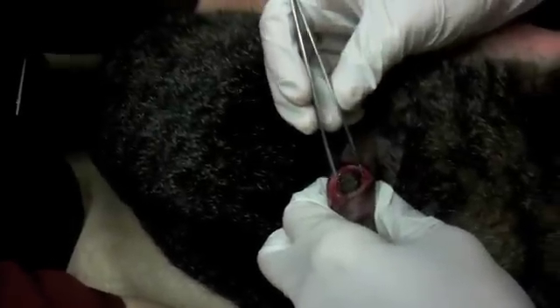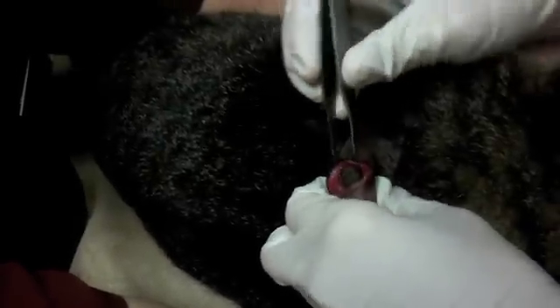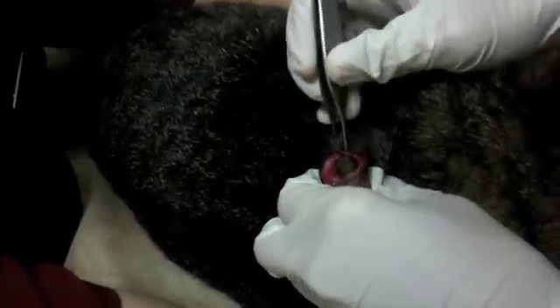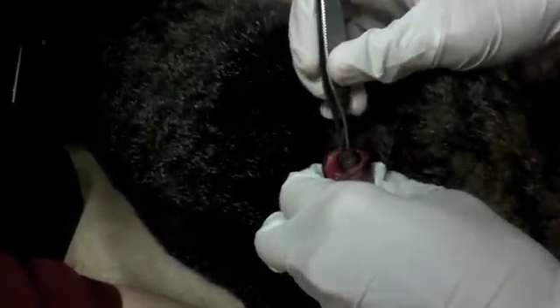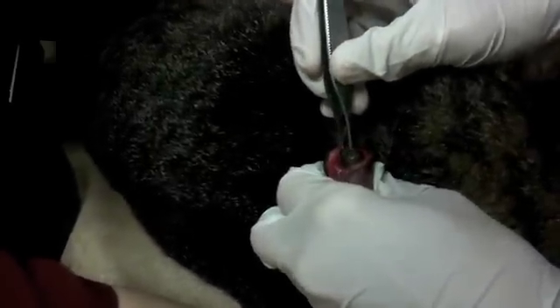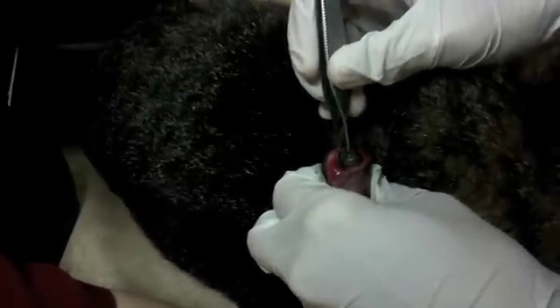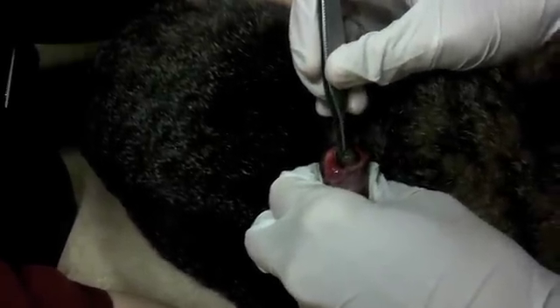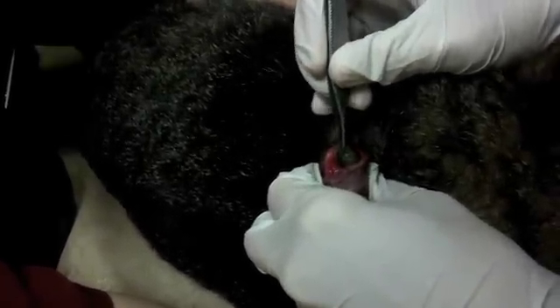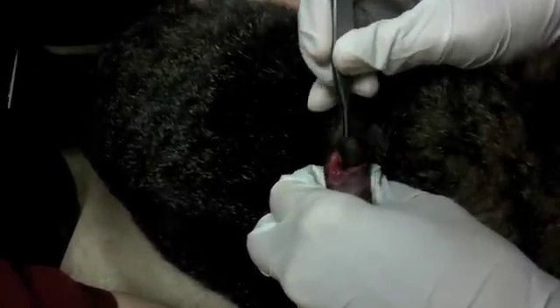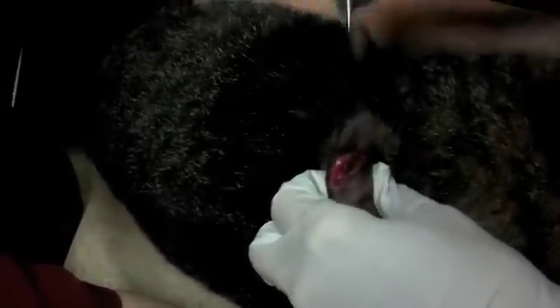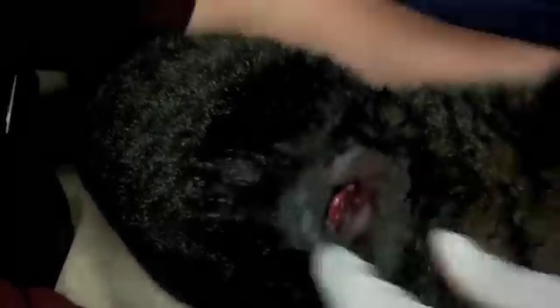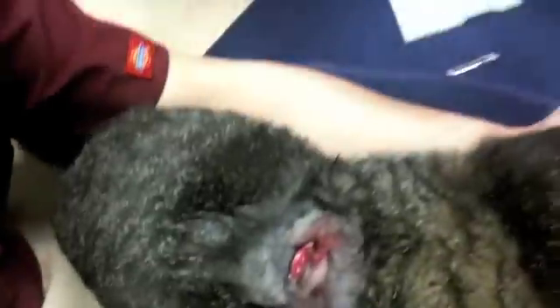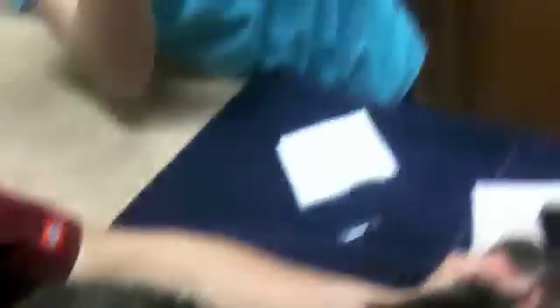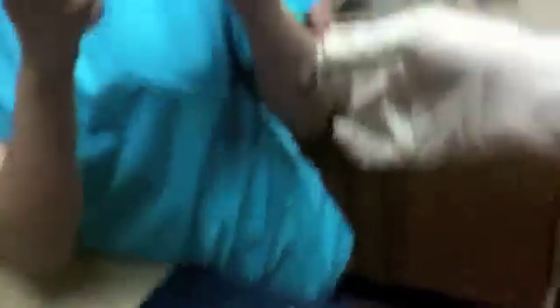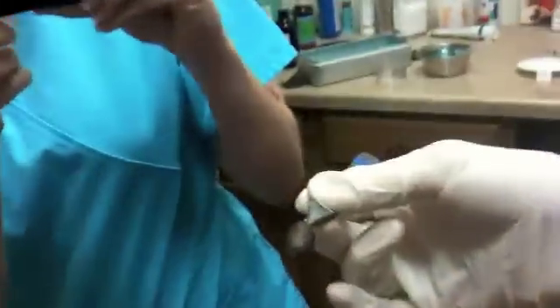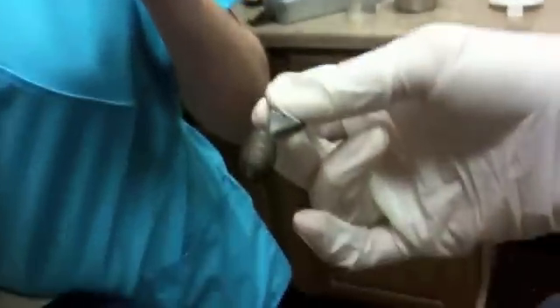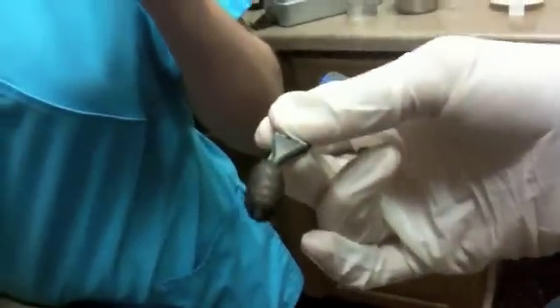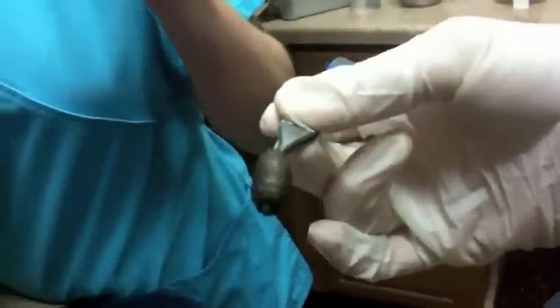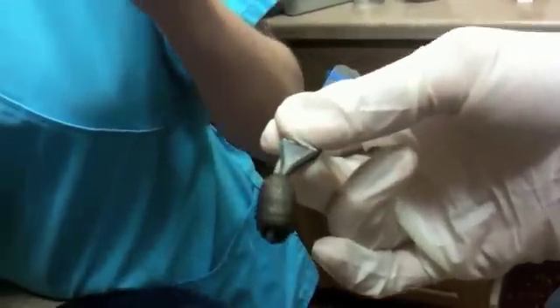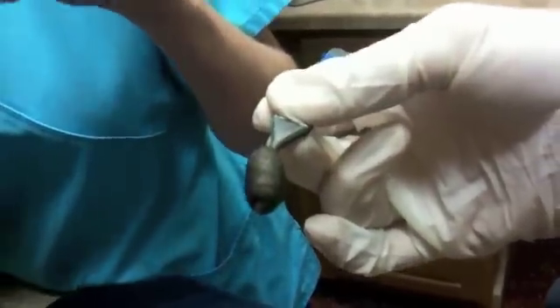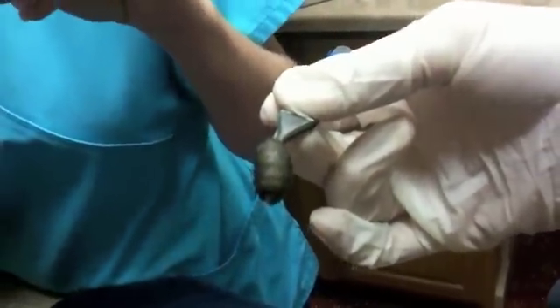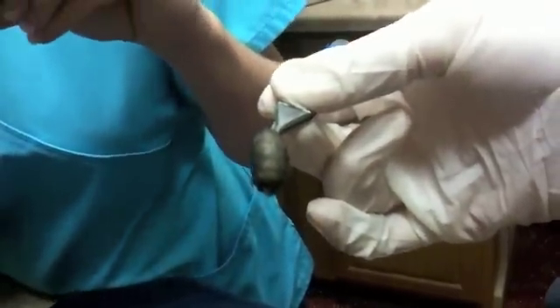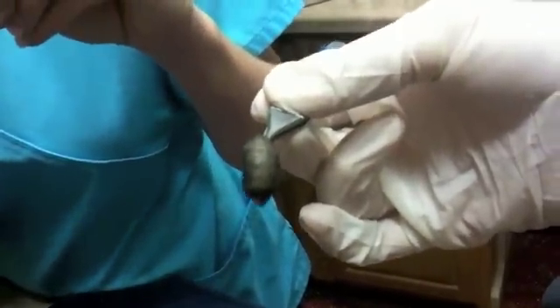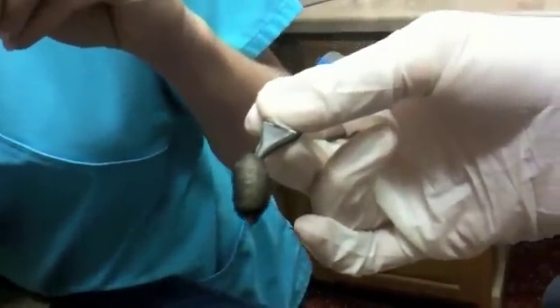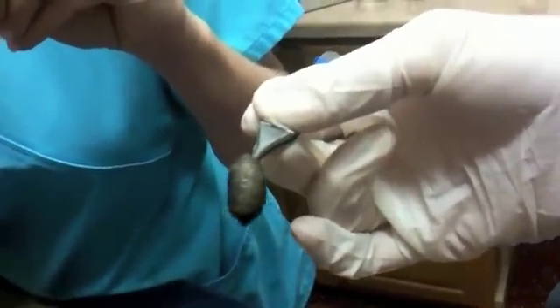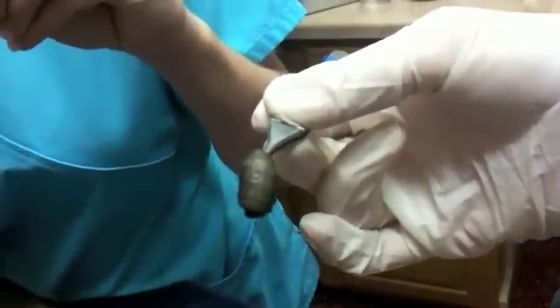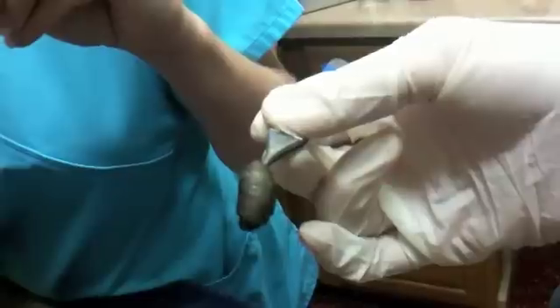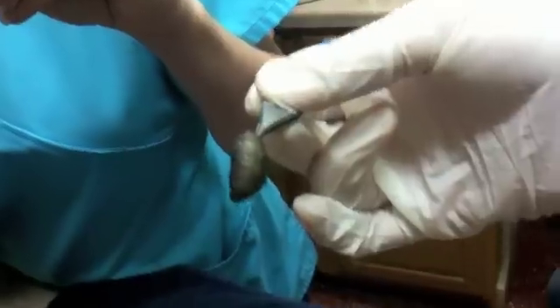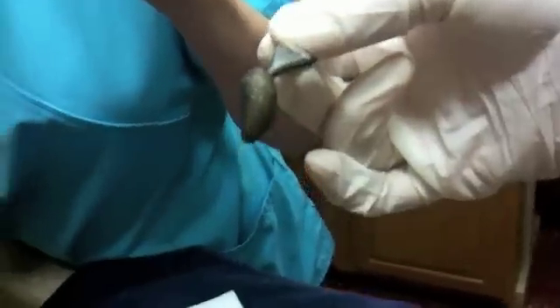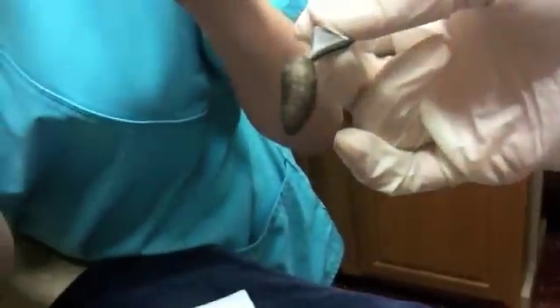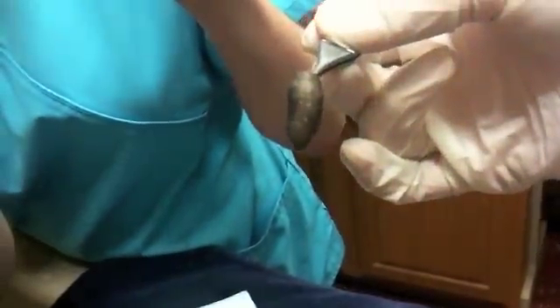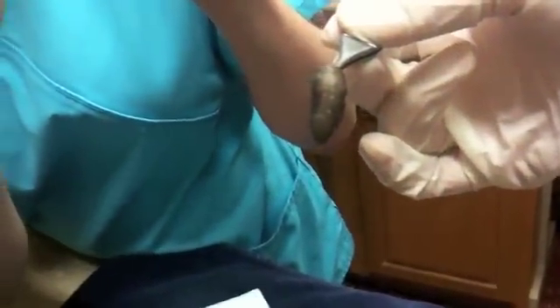That's its mouth right there. Isn't that gross? Yes. What is that? That's a cuterebra. Oh, it's still moving. Yeah, it's still alive.